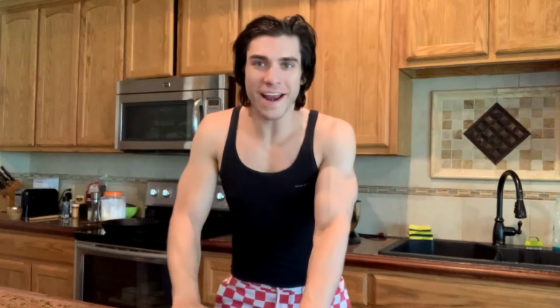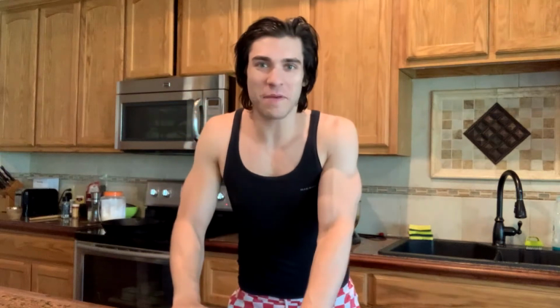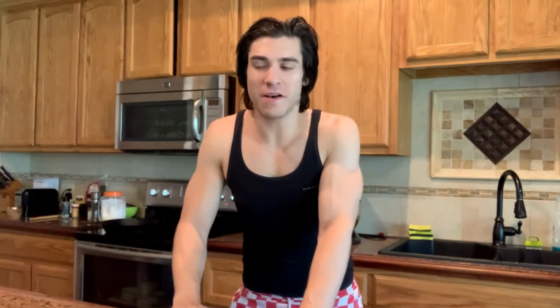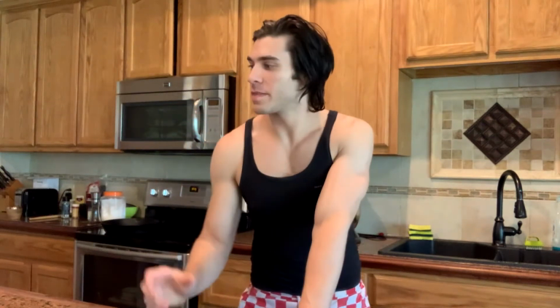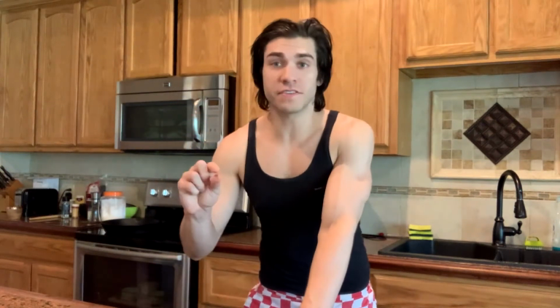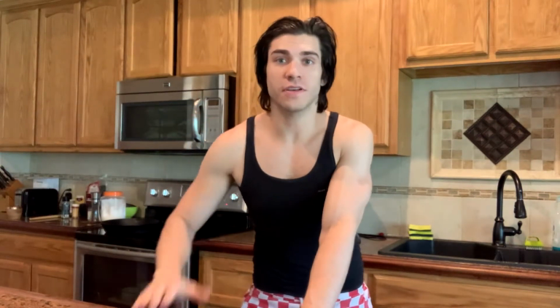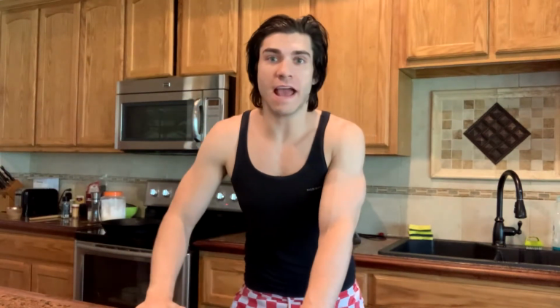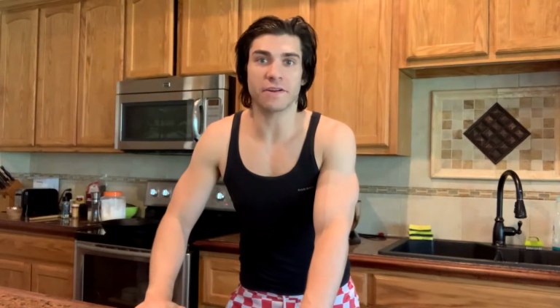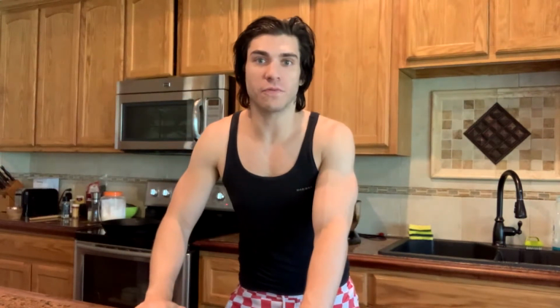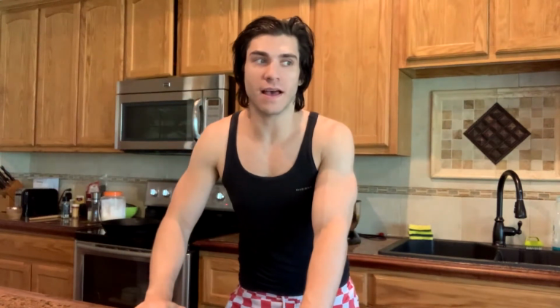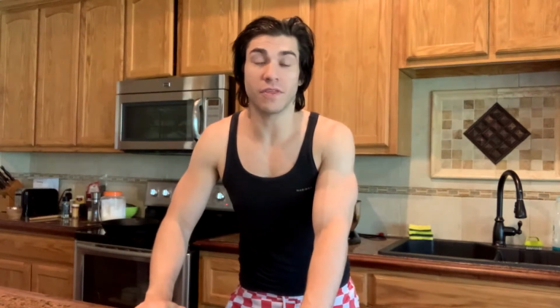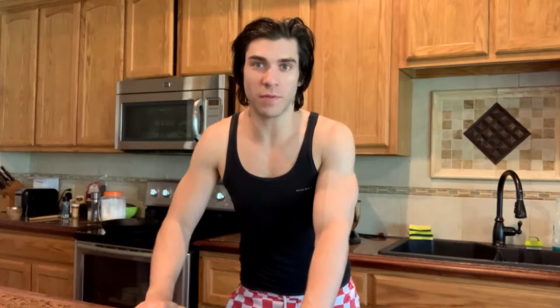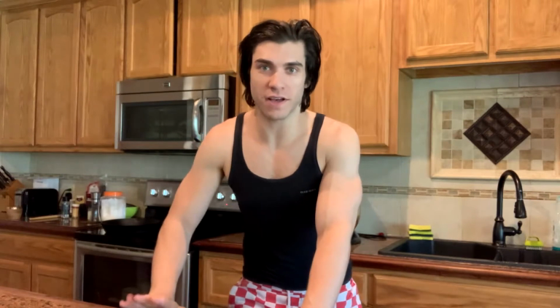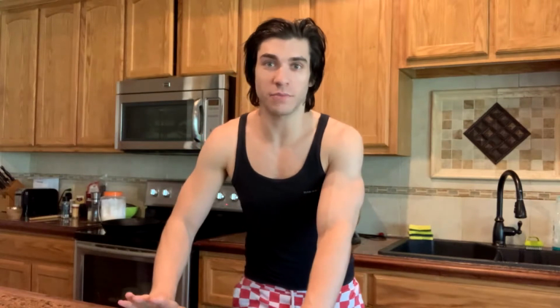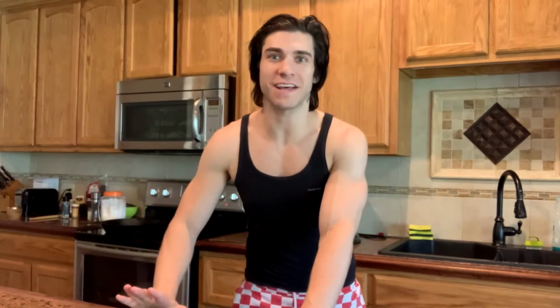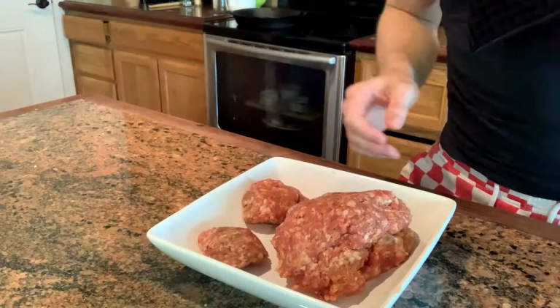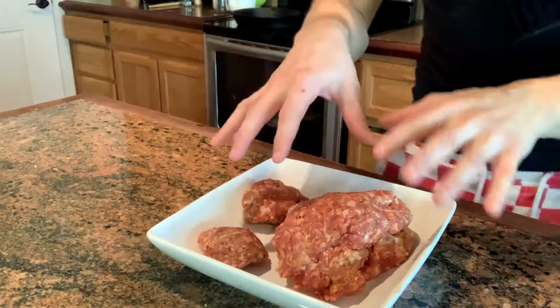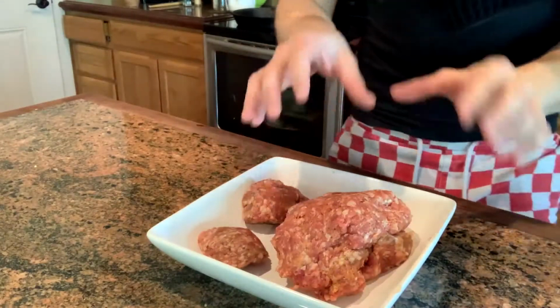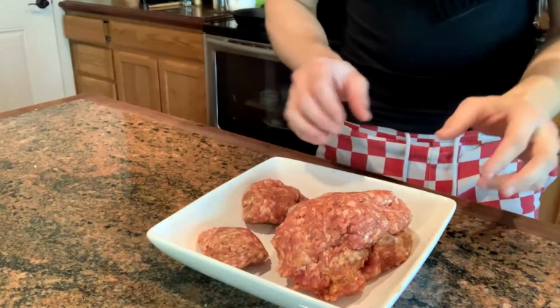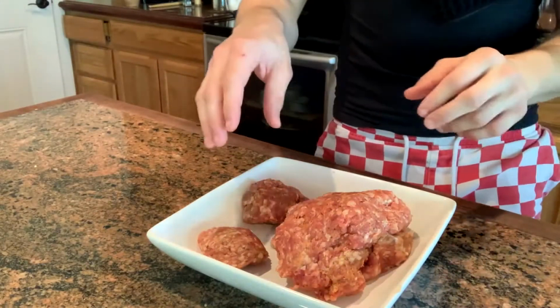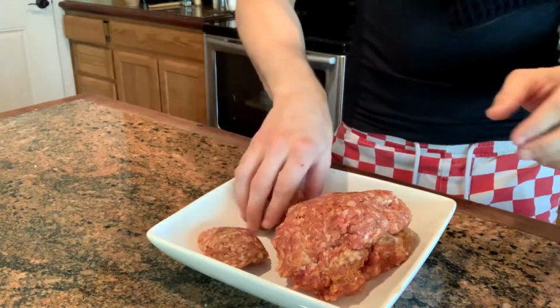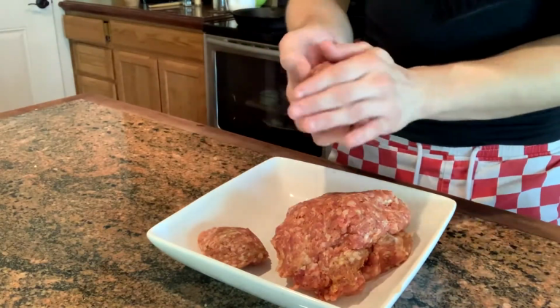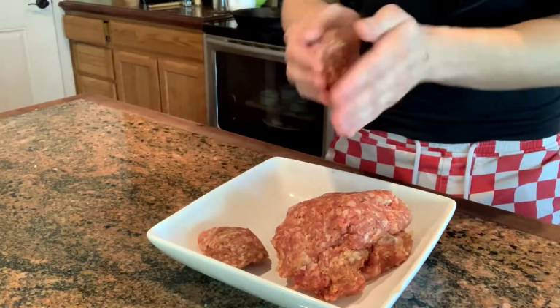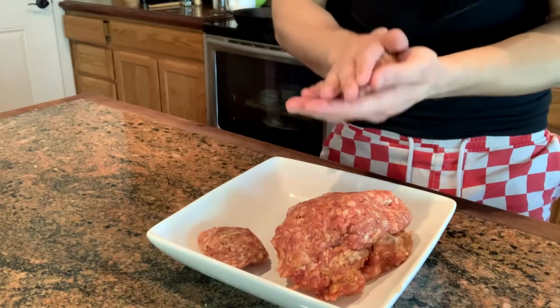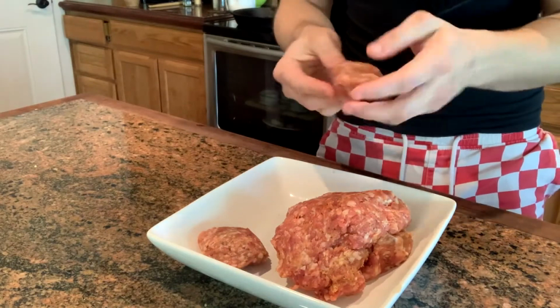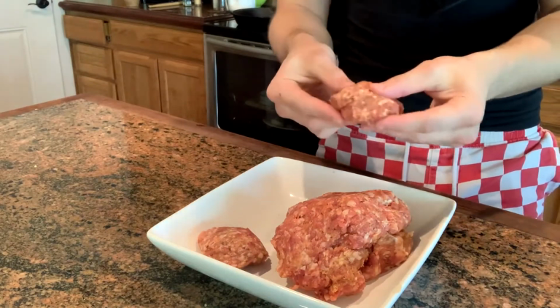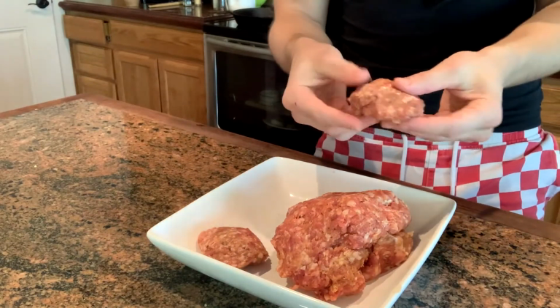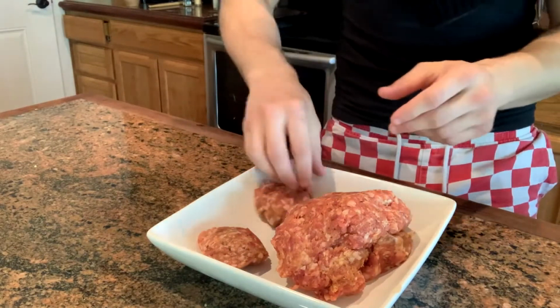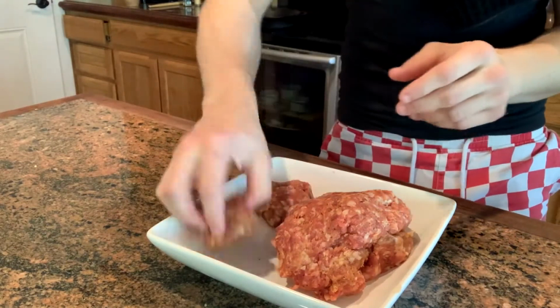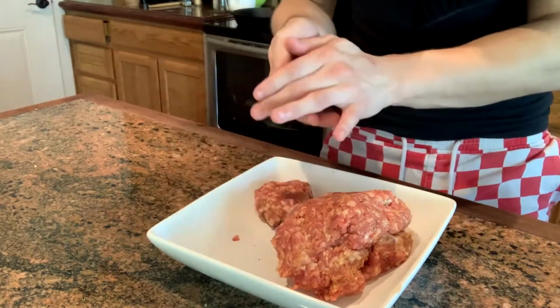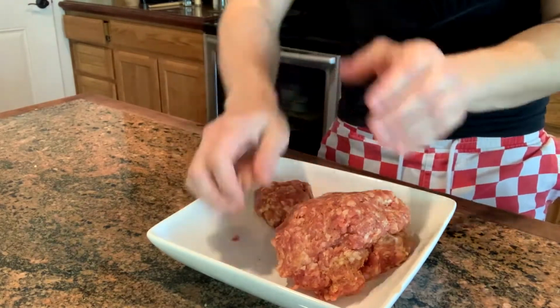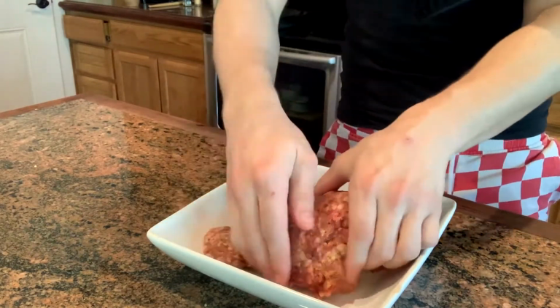I'm gonna make sausage and egg sliders with a homemade barbecue sauce. I'm gonna show you guys how to do it. I've got ground sweet Italian sausage. Start making it into little slider patties. I just have salt and pepper on them.